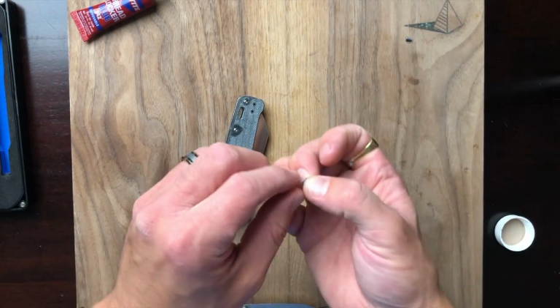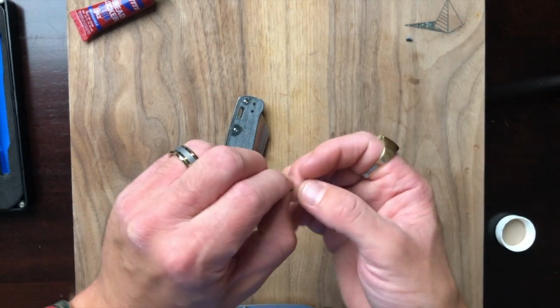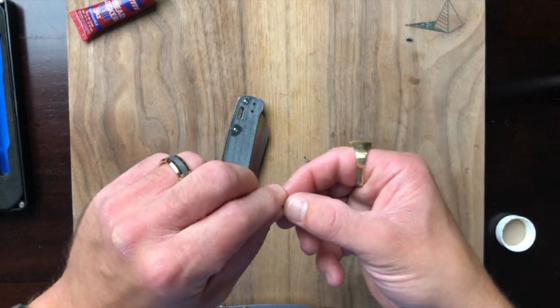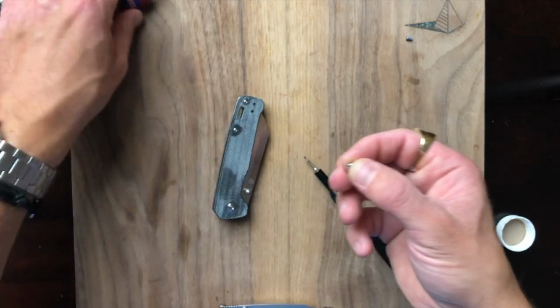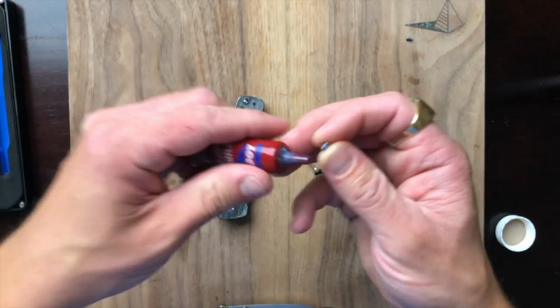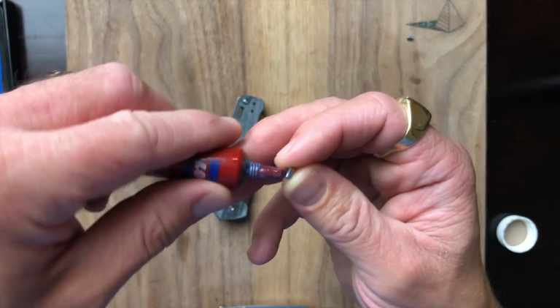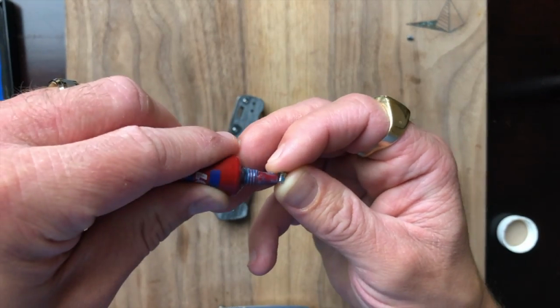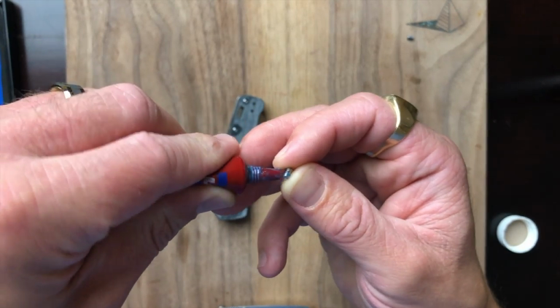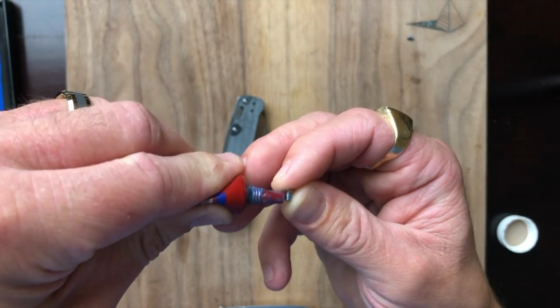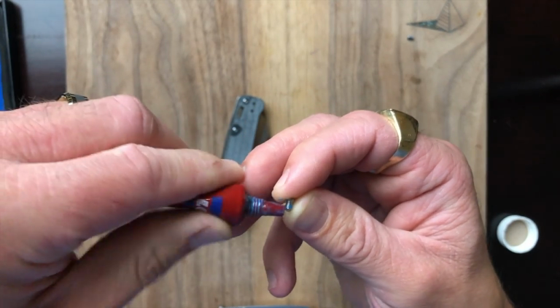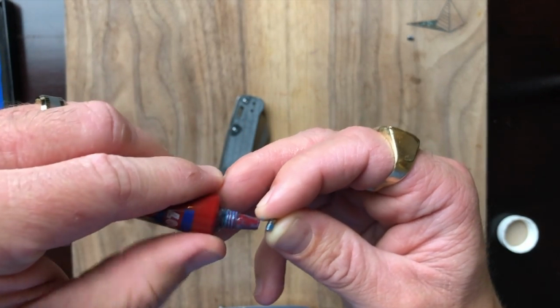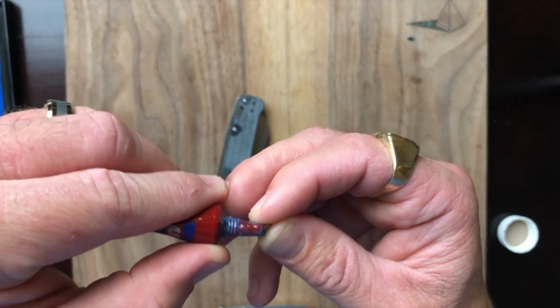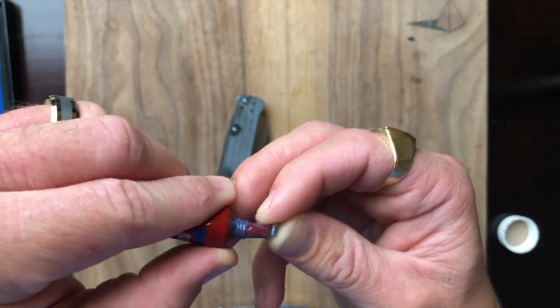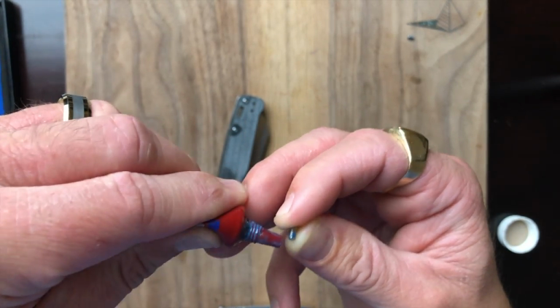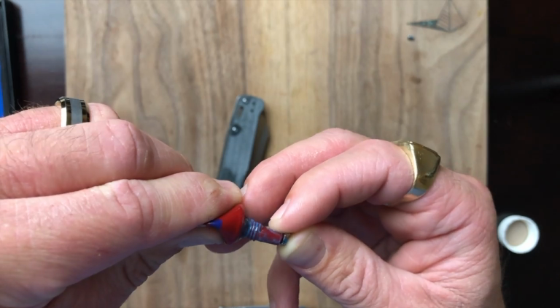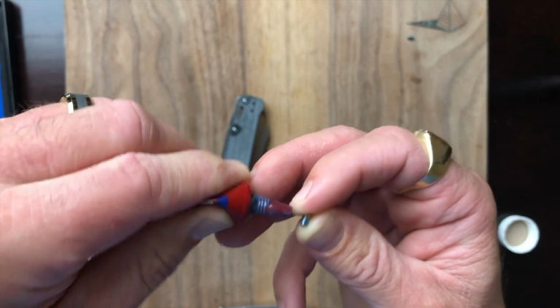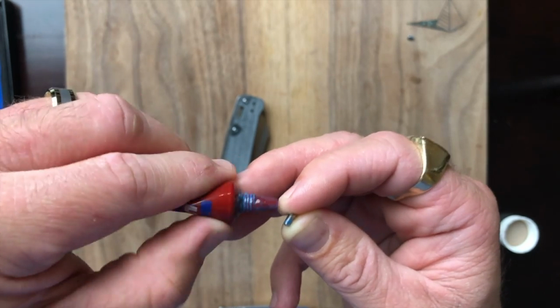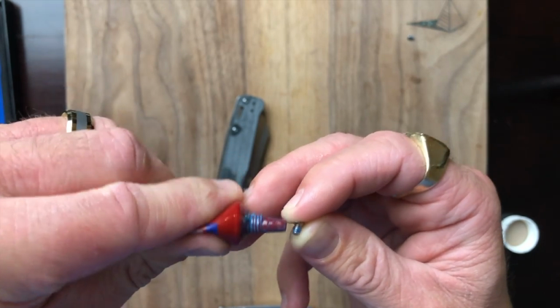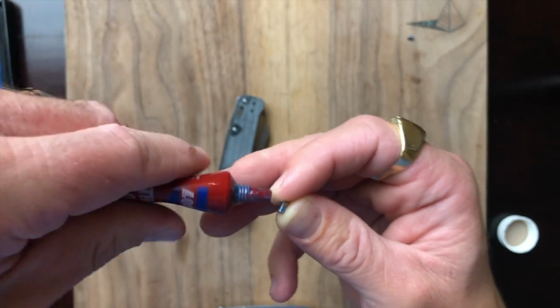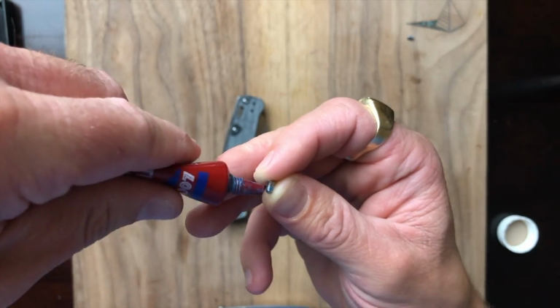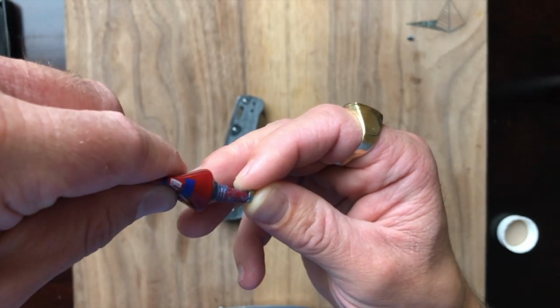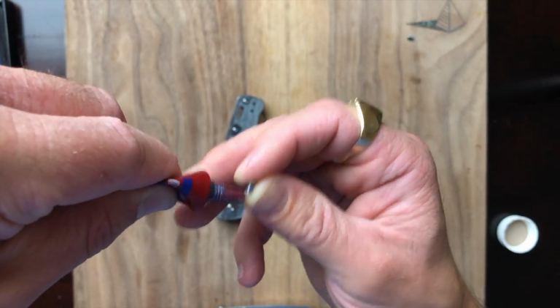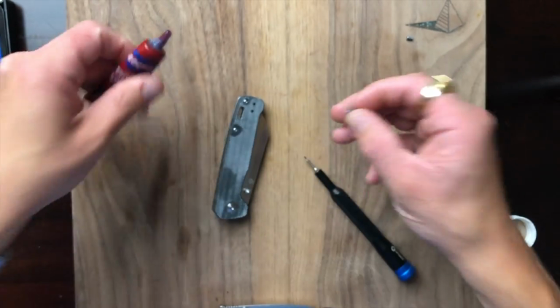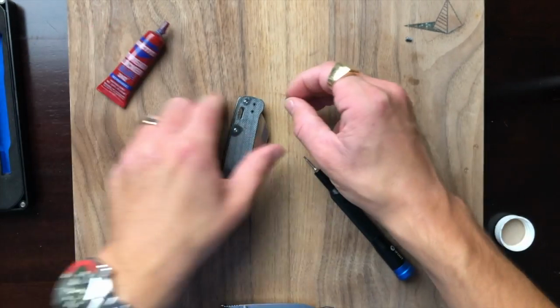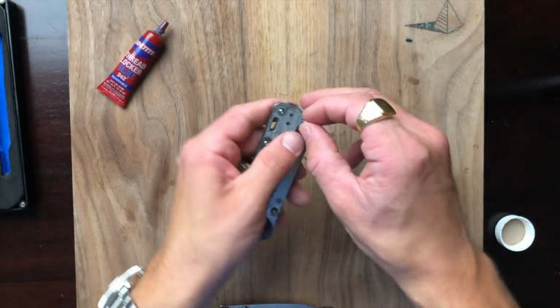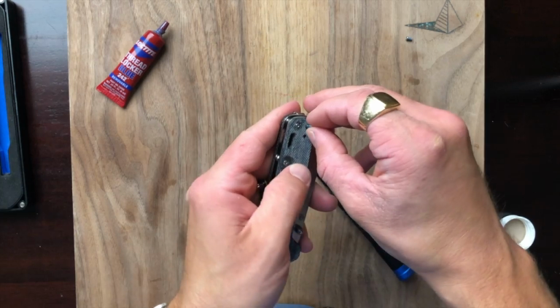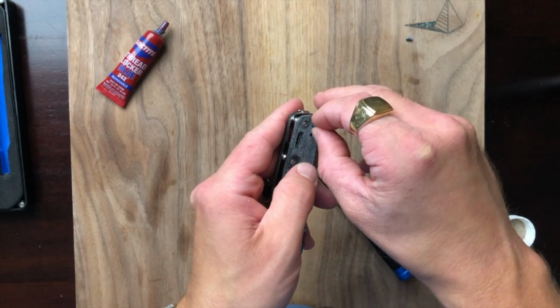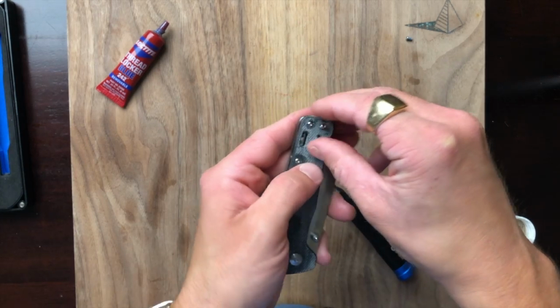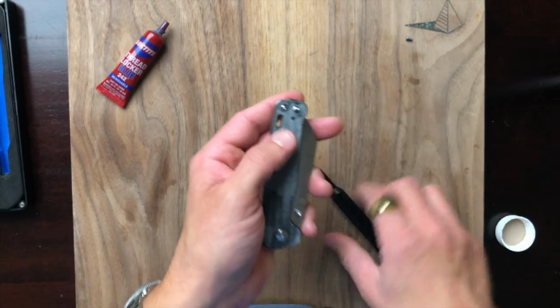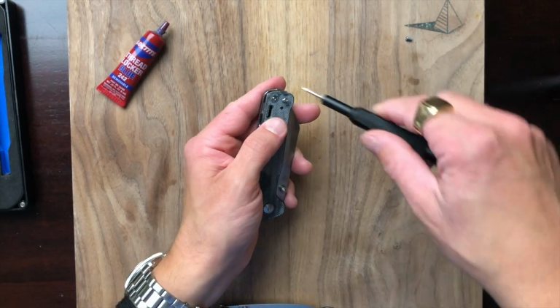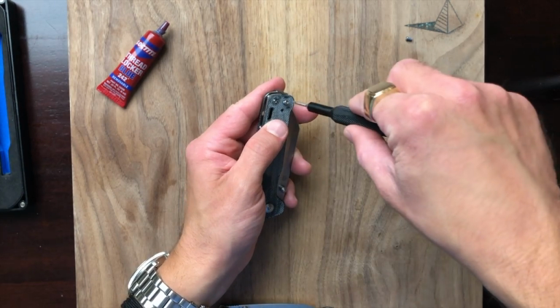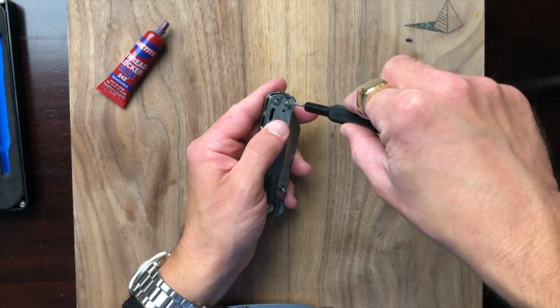I feel like there are a lot of budget knives that have been influenced by knives like the TRM Atom and TRM Neutron — great little knives — and manufacturers are saying they can do something close, getting you maybe 80% of the way there on a budget. I can respect that.